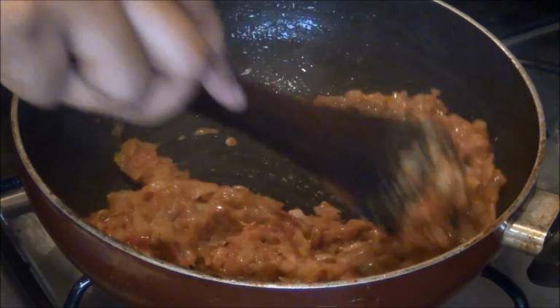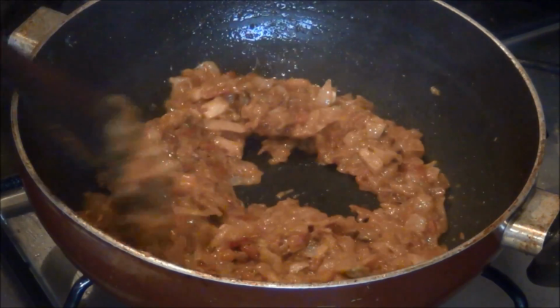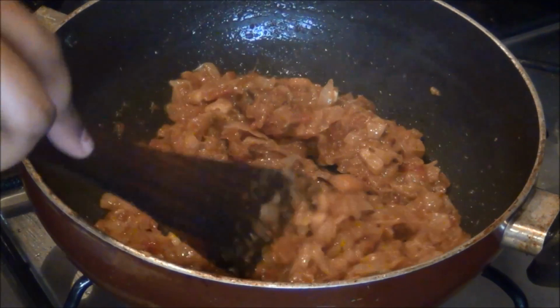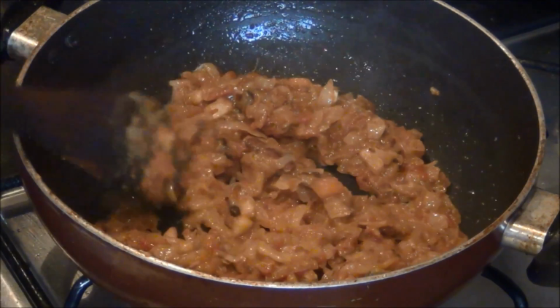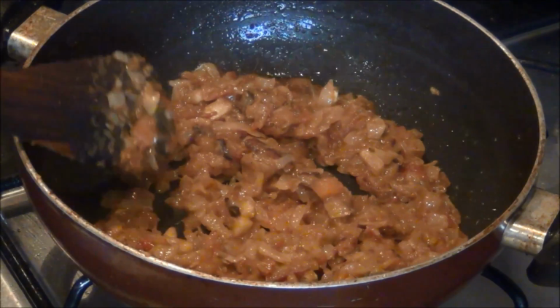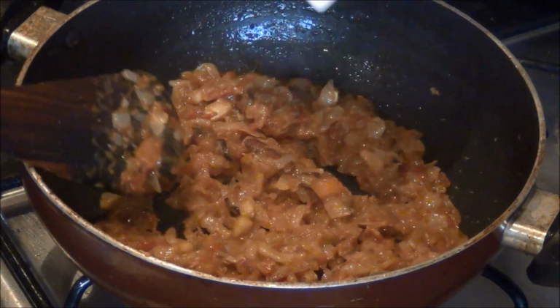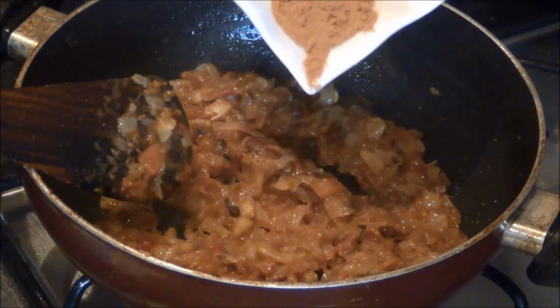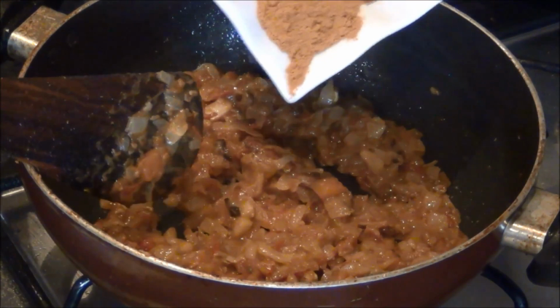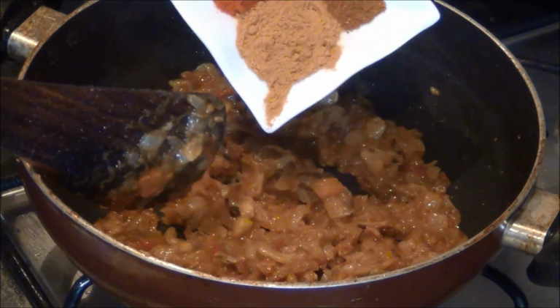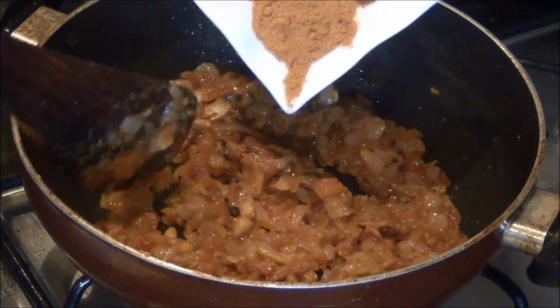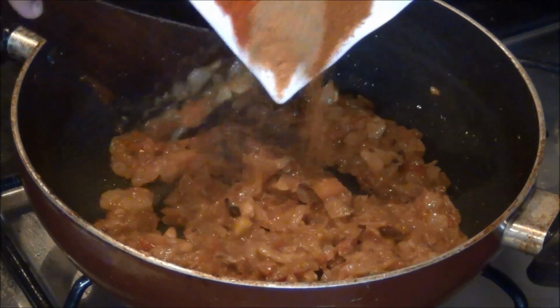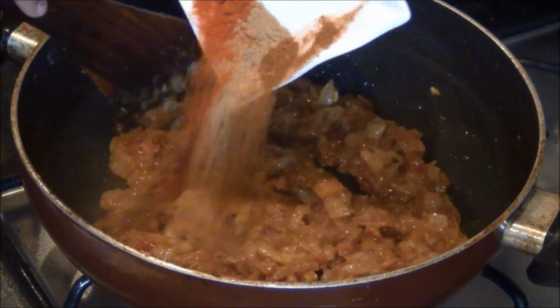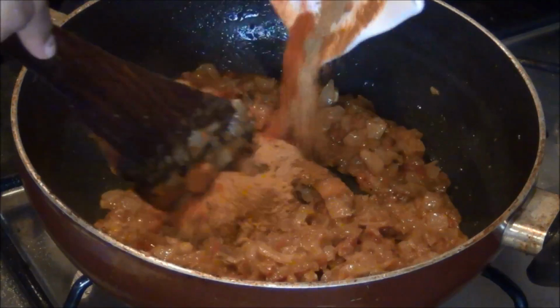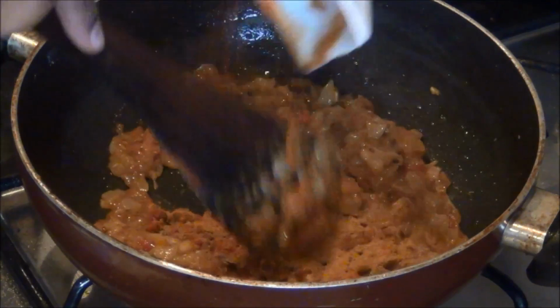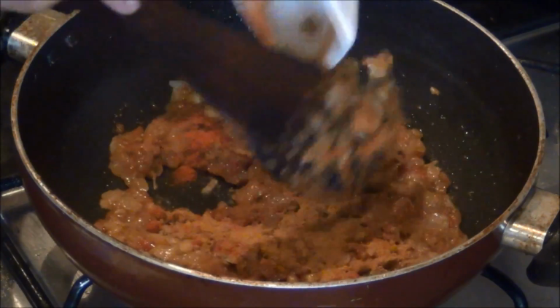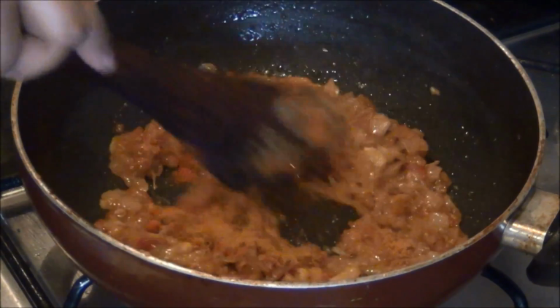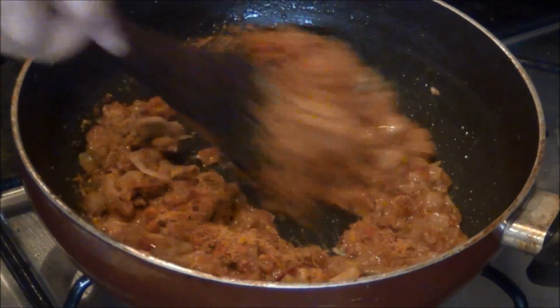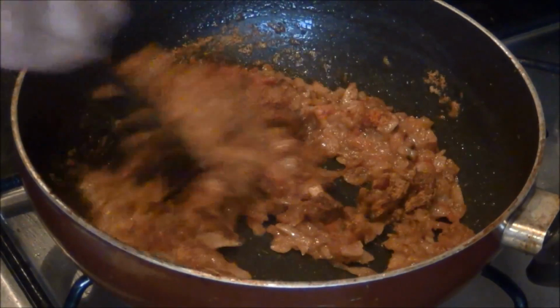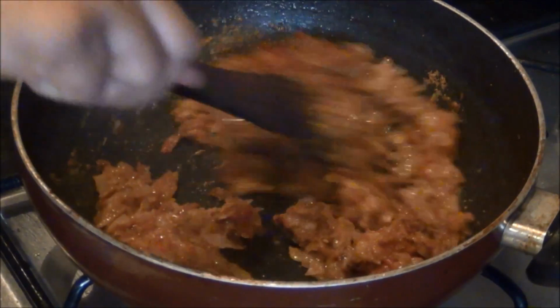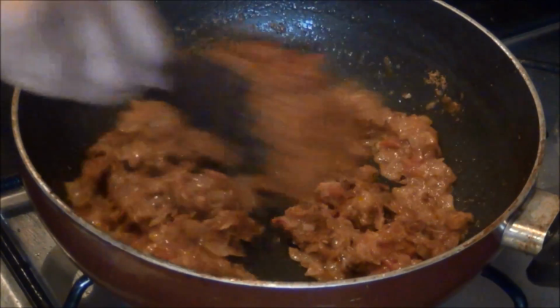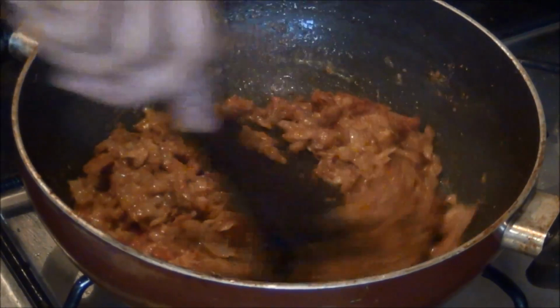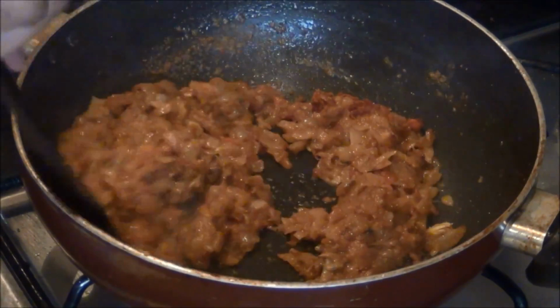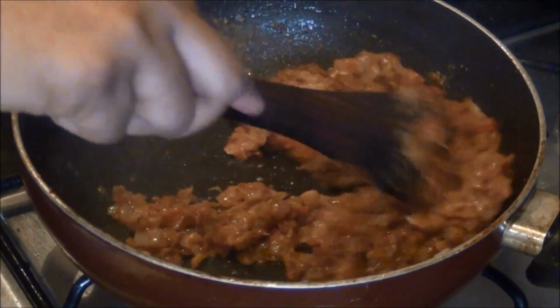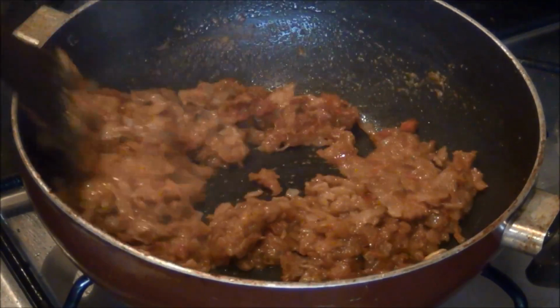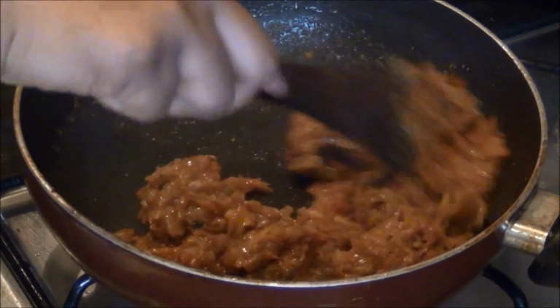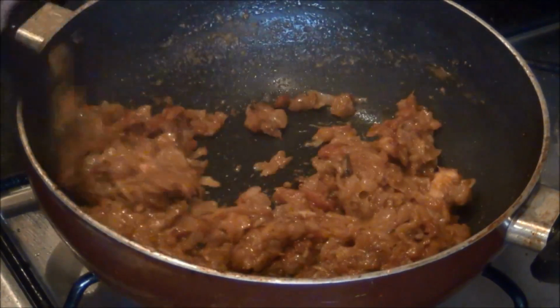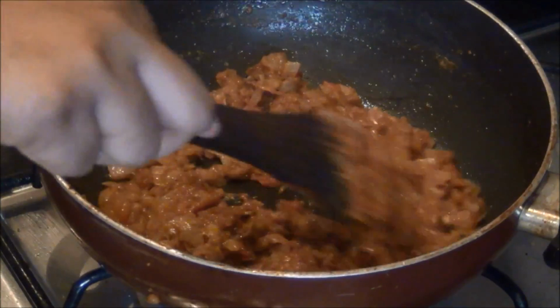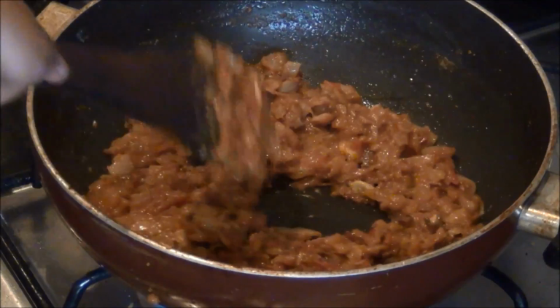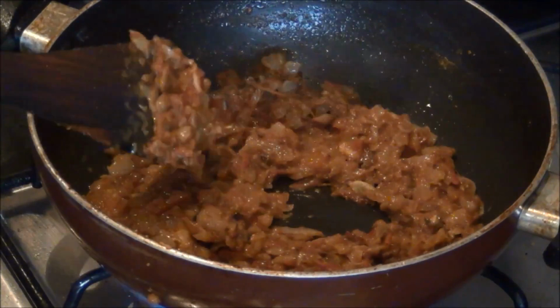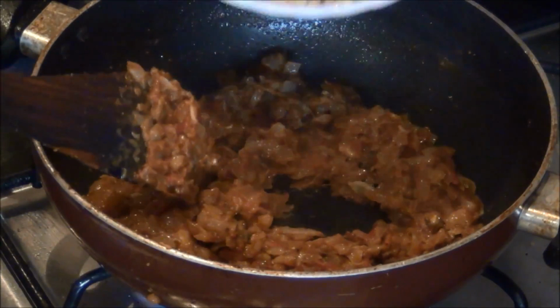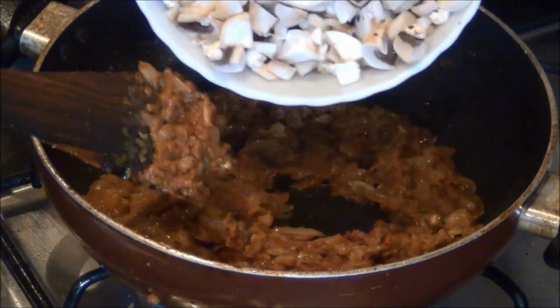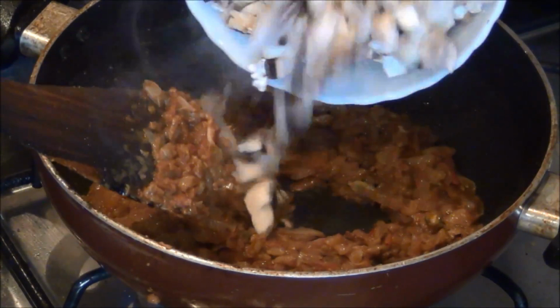Then it is time to add the spice powders. I am adding all the spice powders and mixing well along with the onions and tomatoes. When it is mixed well, I am adding the chopped mushrooms to it.